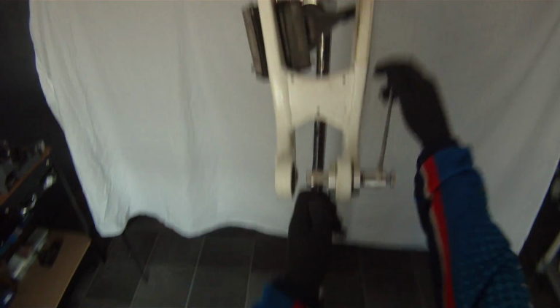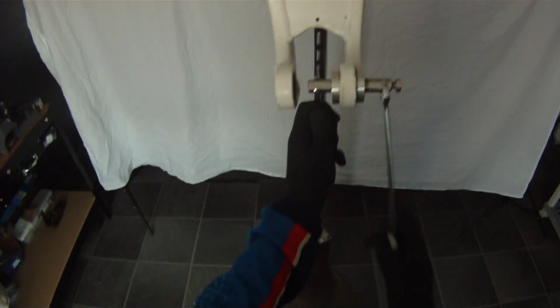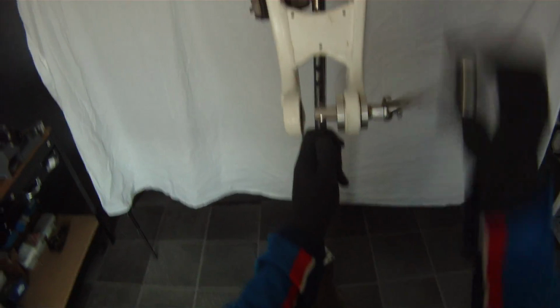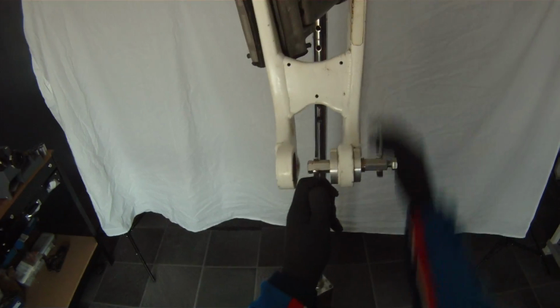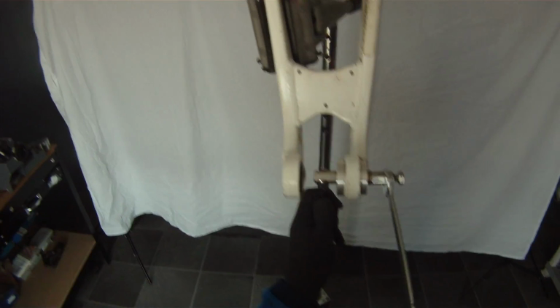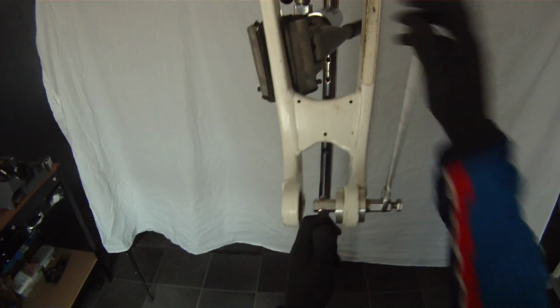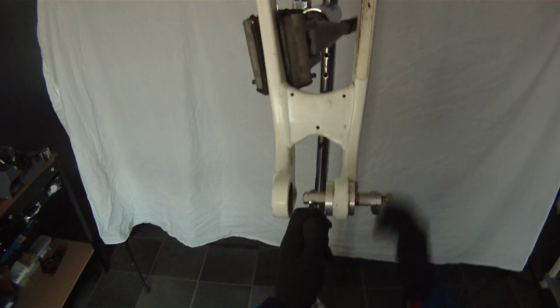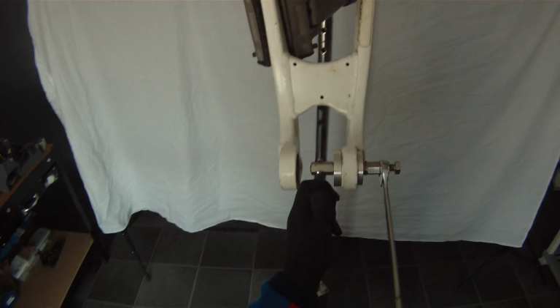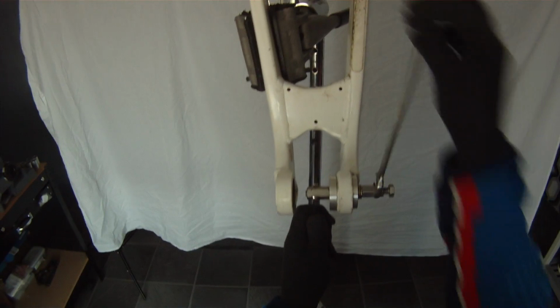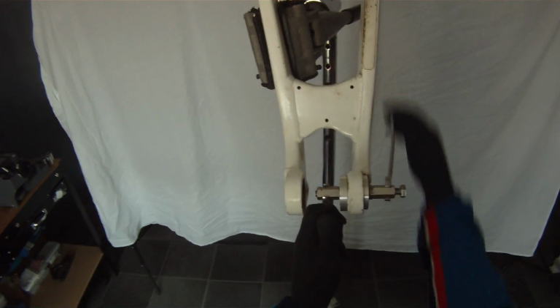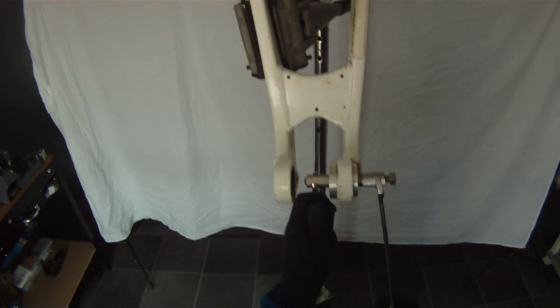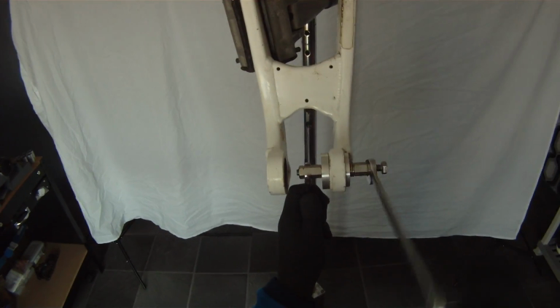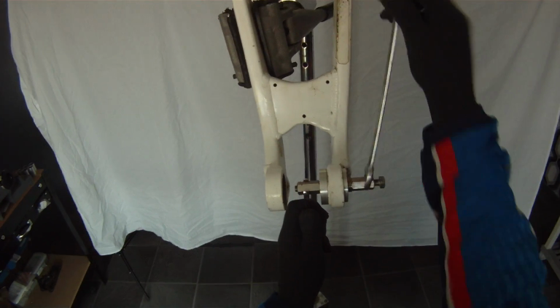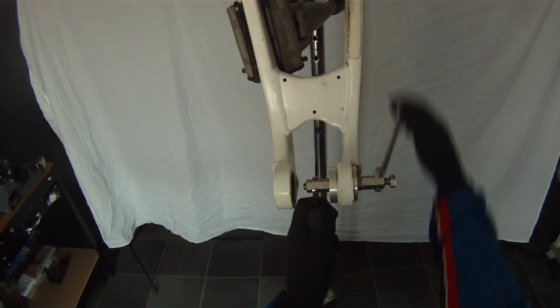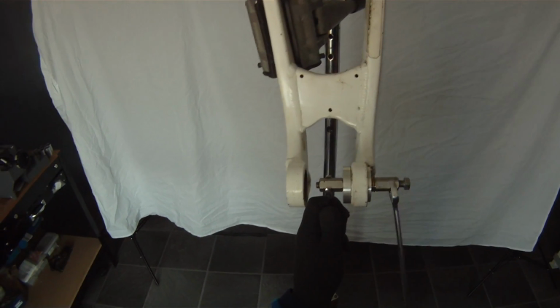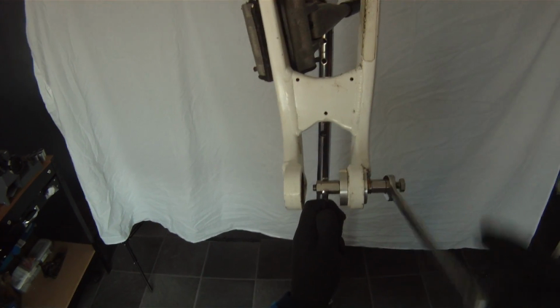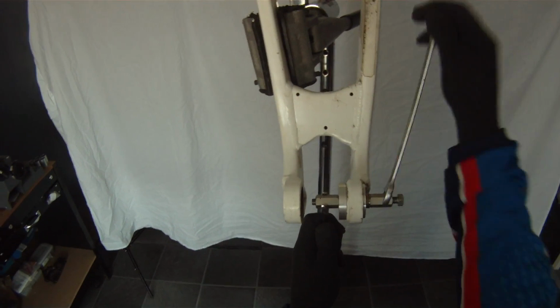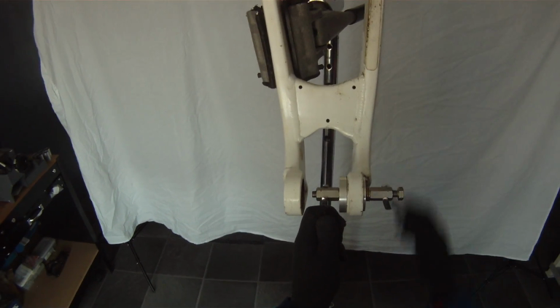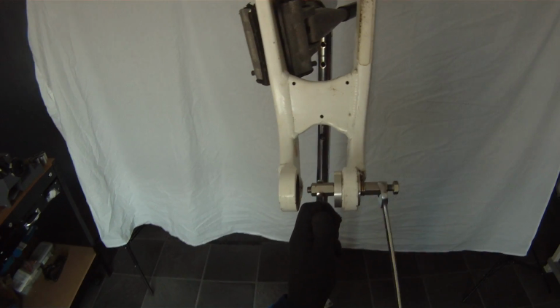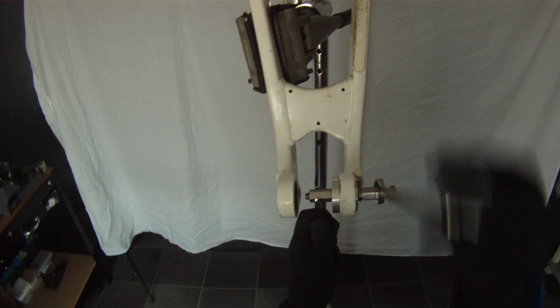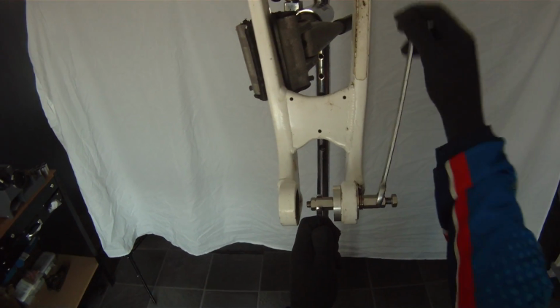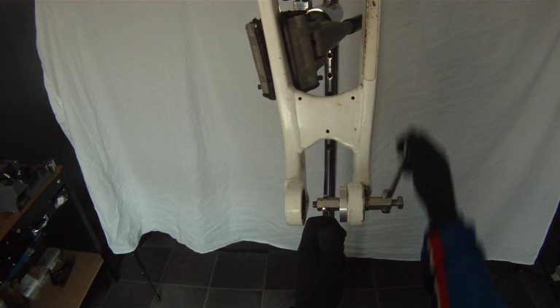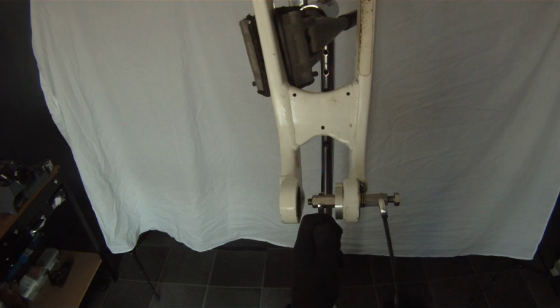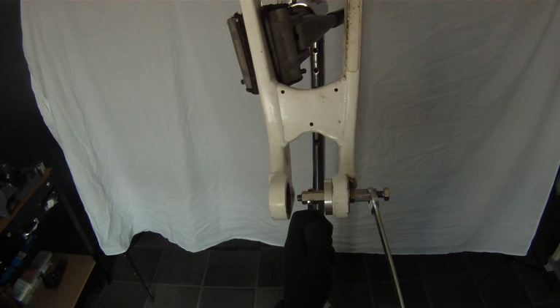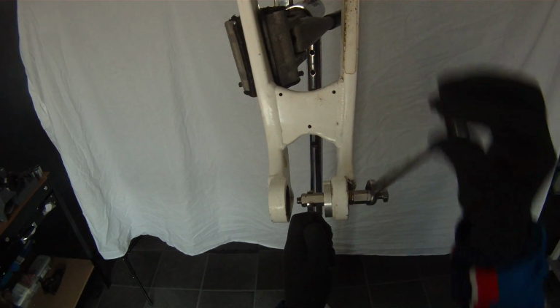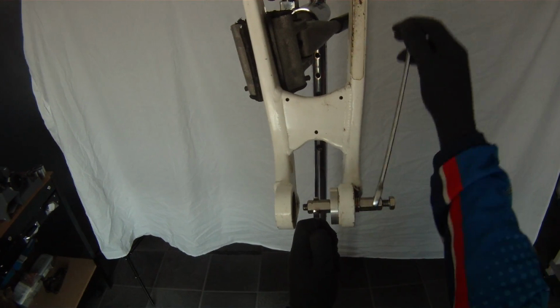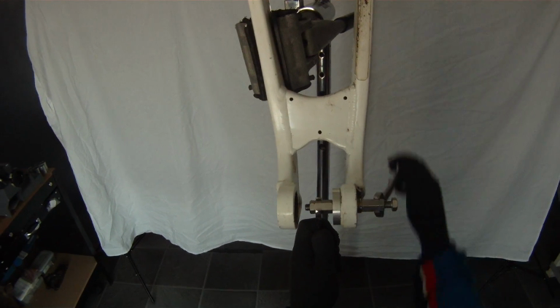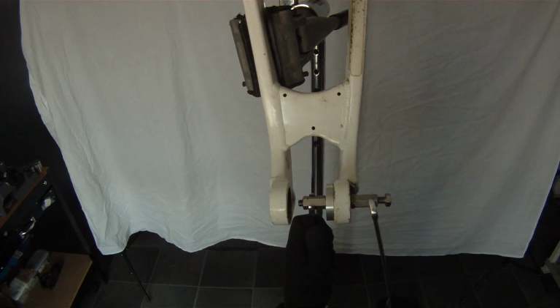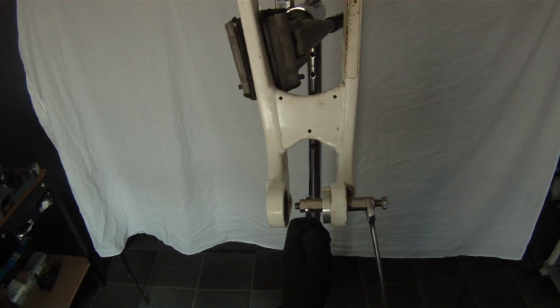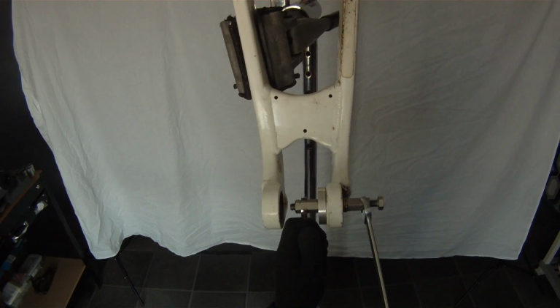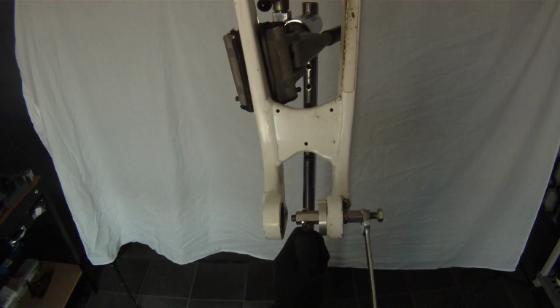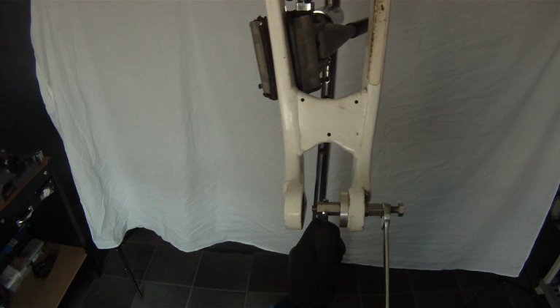At some point this is going to start to bite. When it does bite you just ease right off. It's starting to get a little bit tighter now — you can feel it taking more pressure.